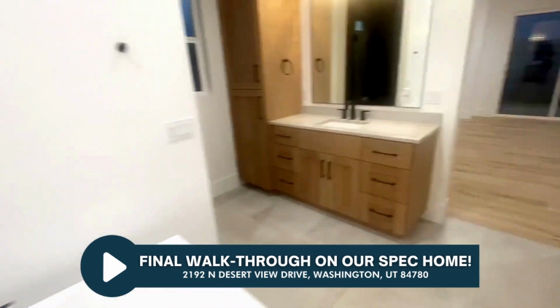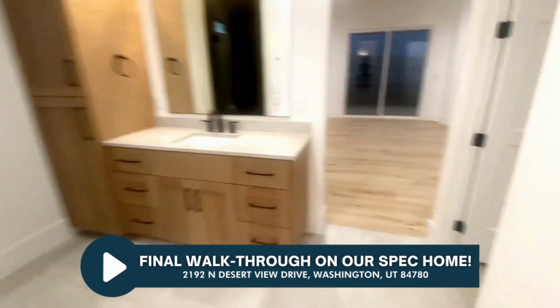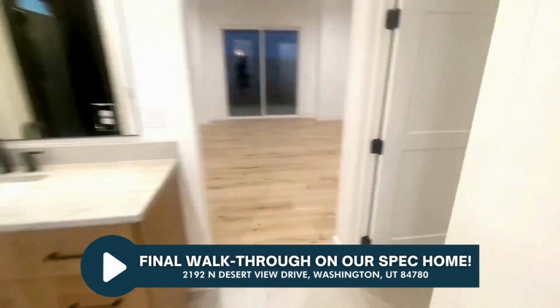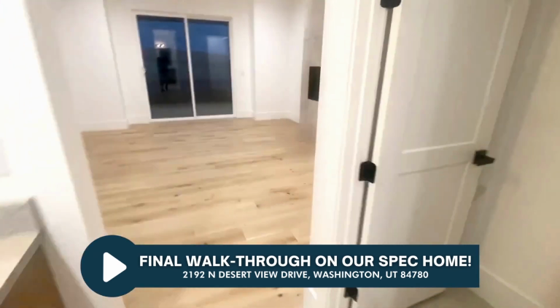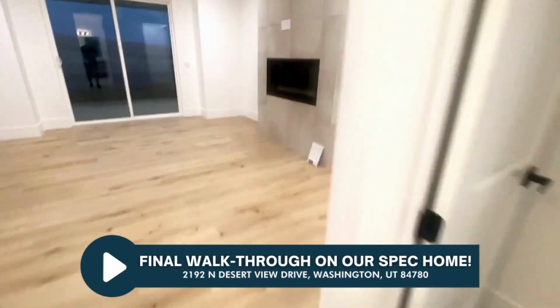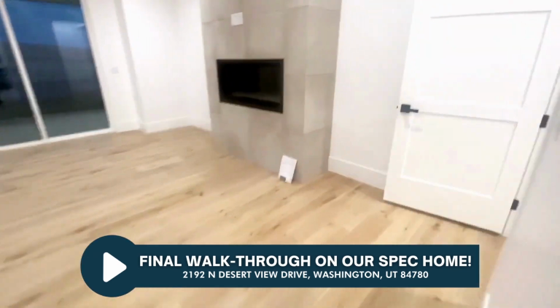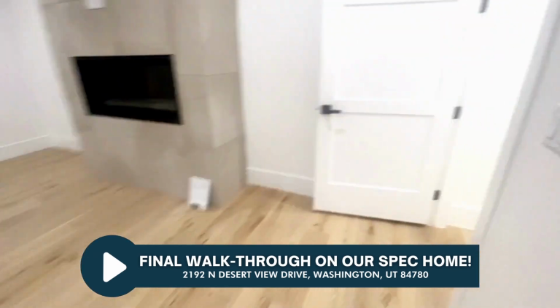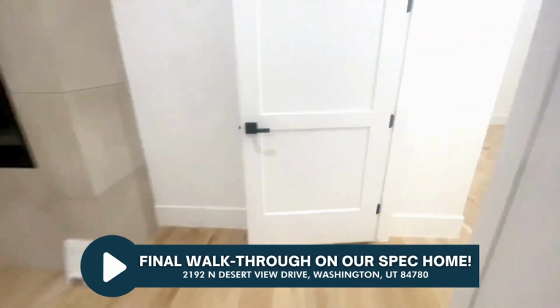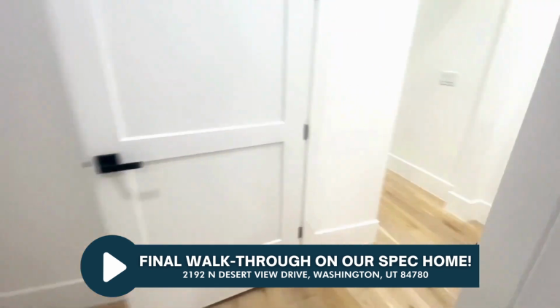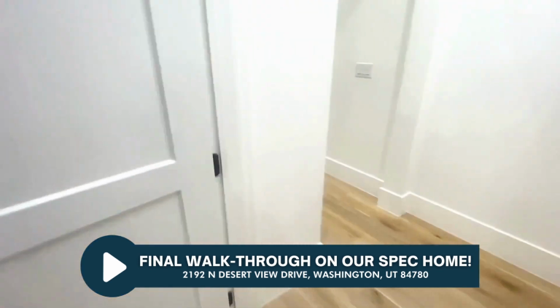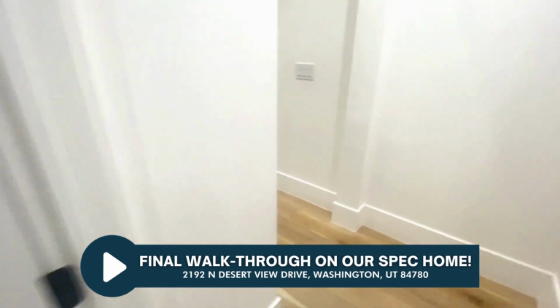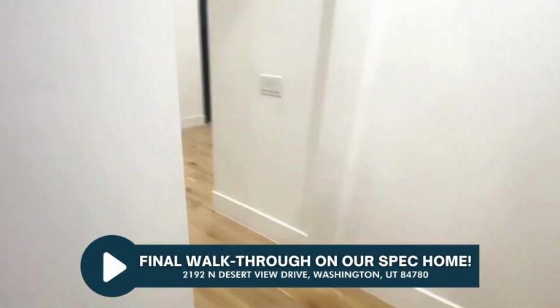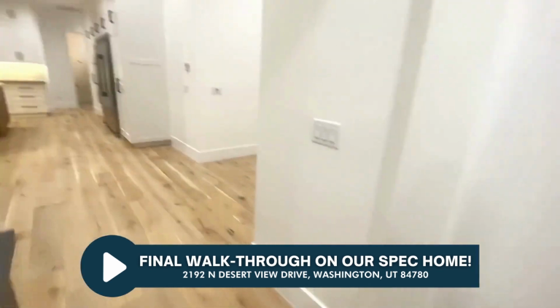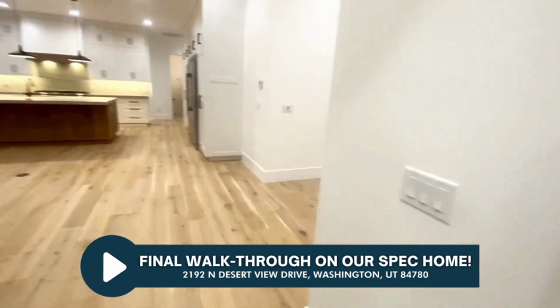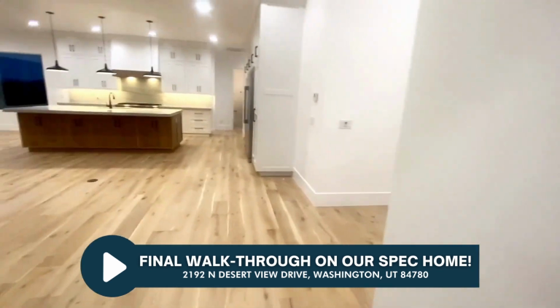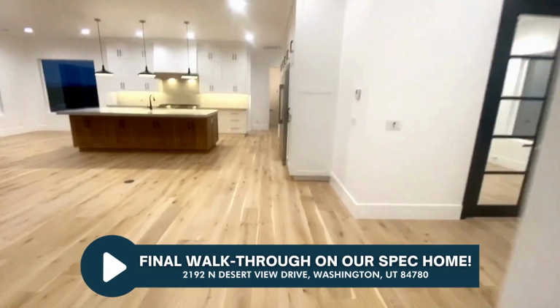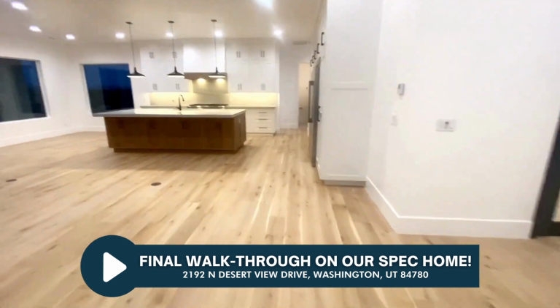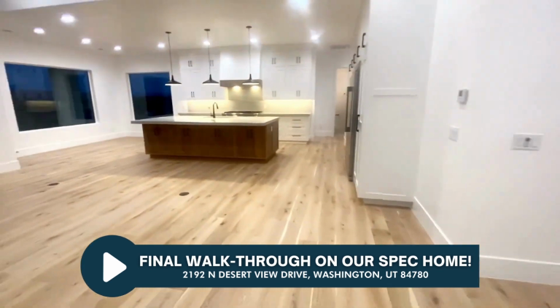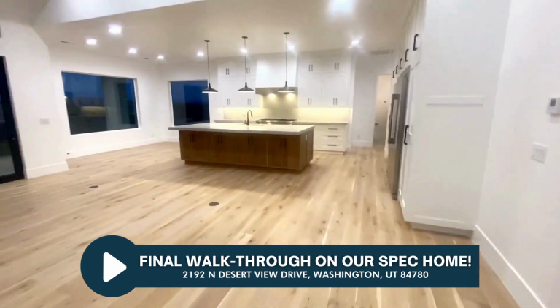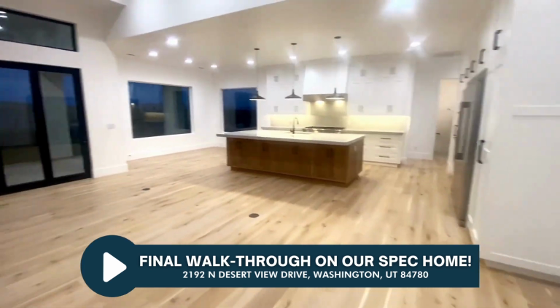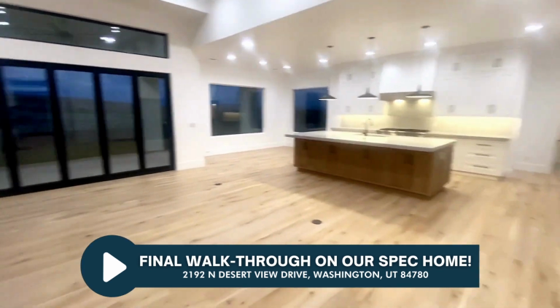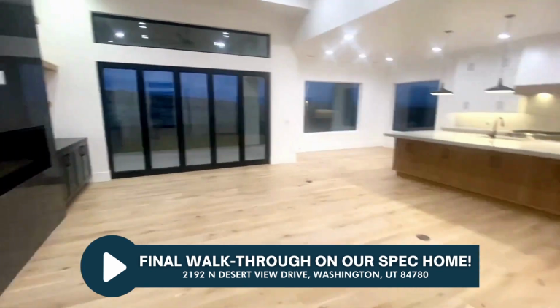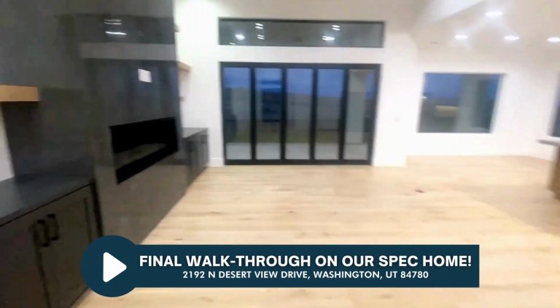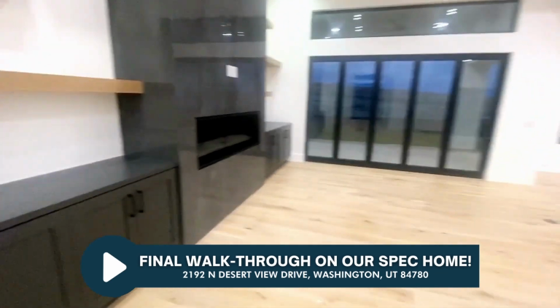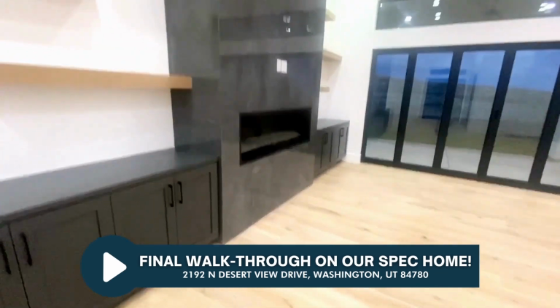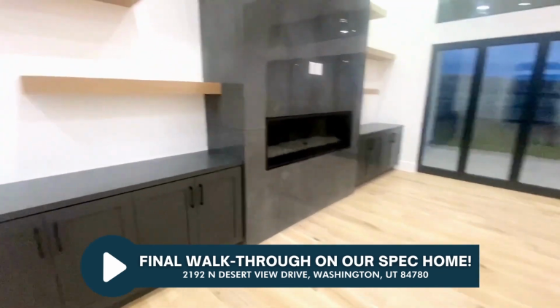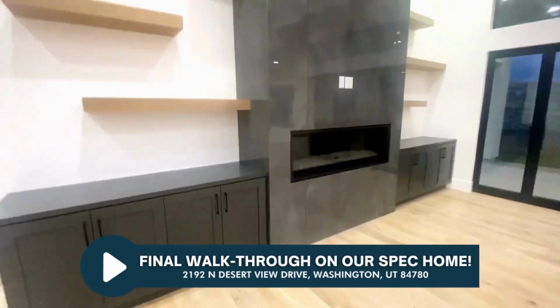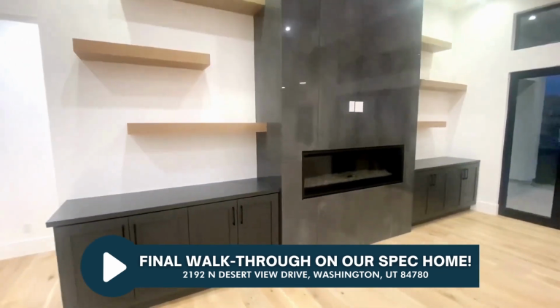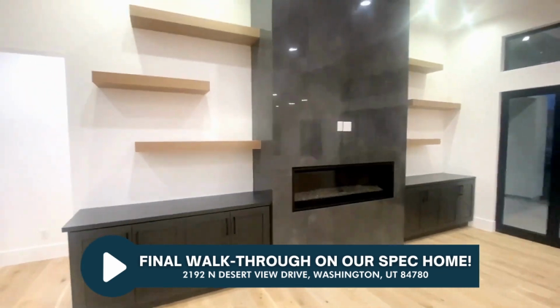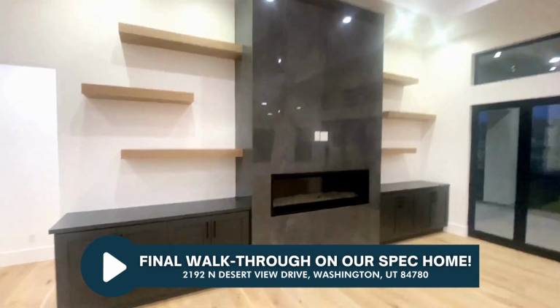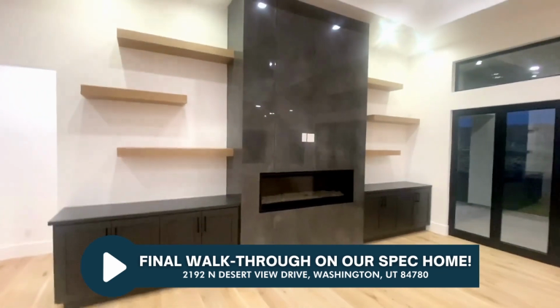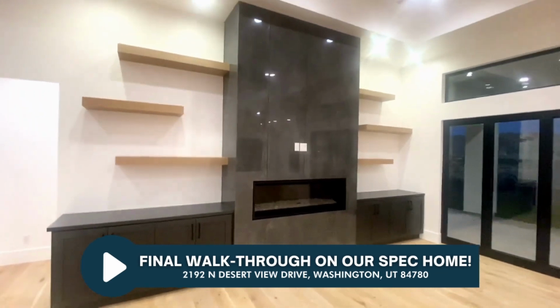Built-in dresser, and there's your door to the laundry and a shoe rack here. Let's go ahead to the living room and kitchen area — the great room. This came out nice — another linear fireplace.